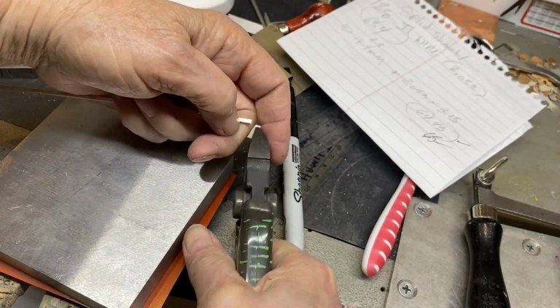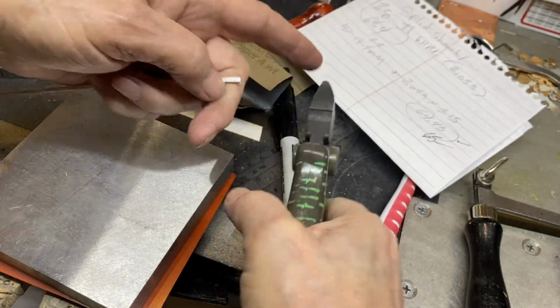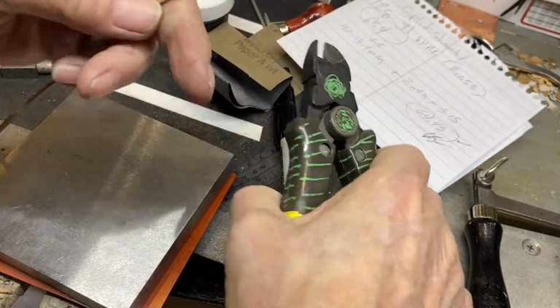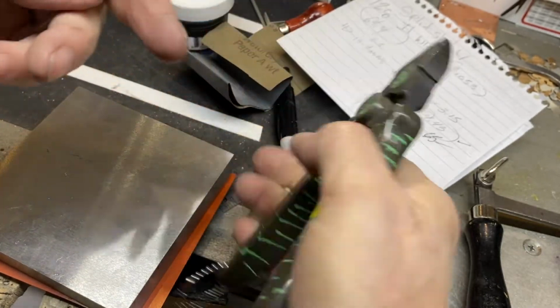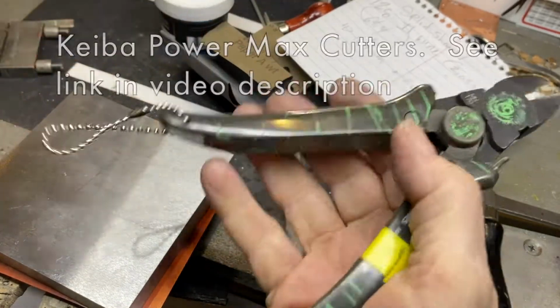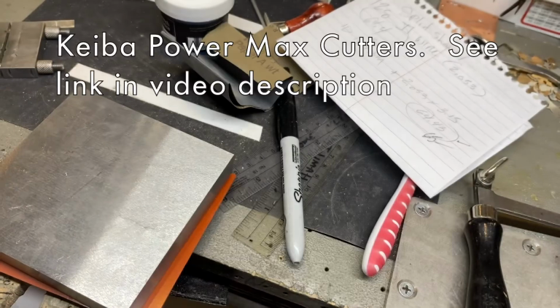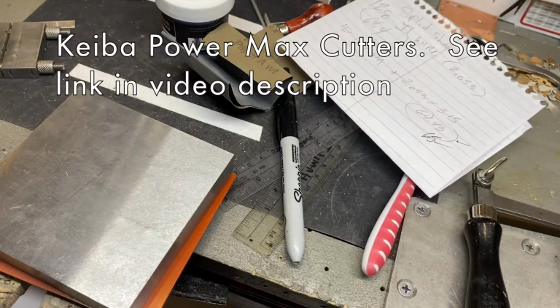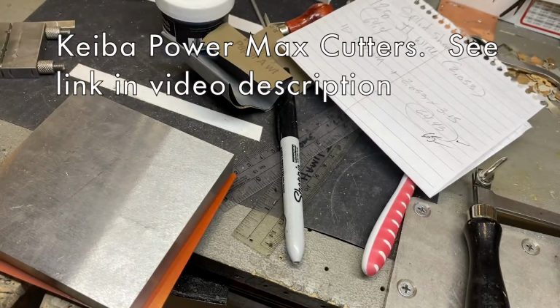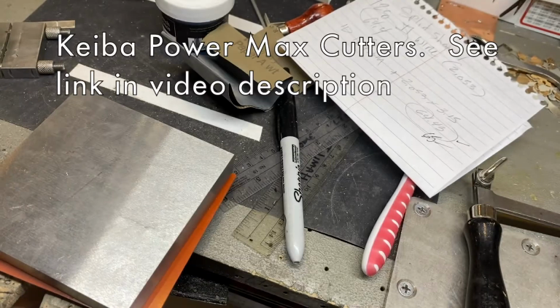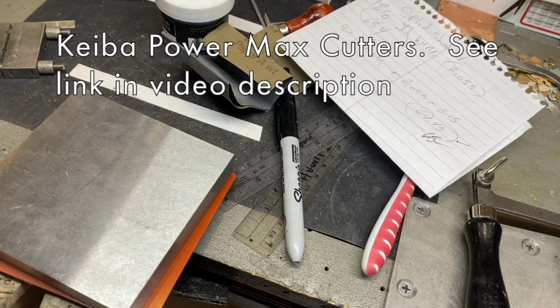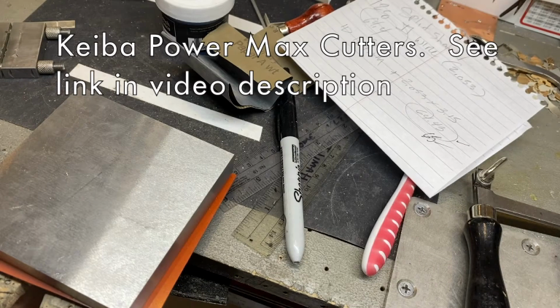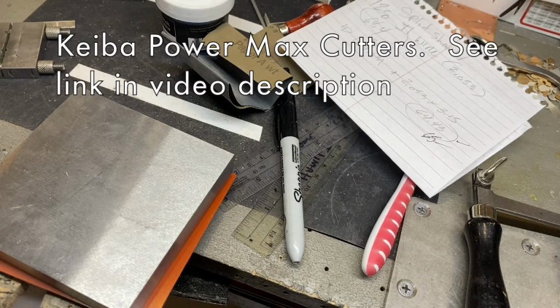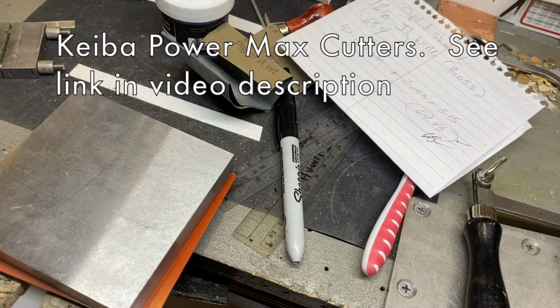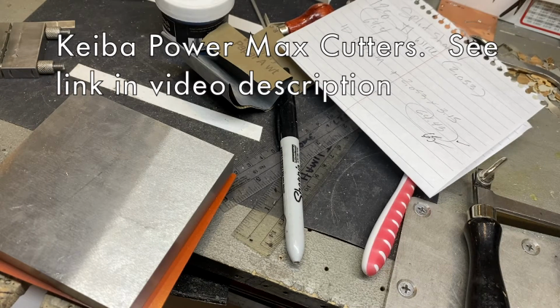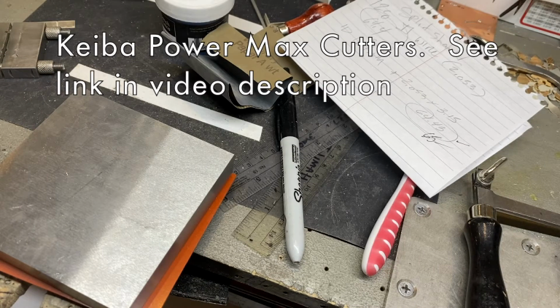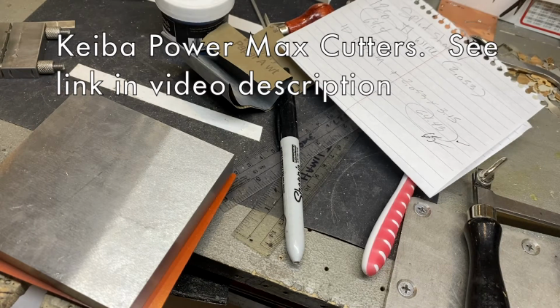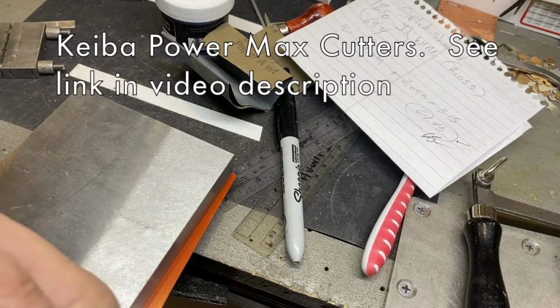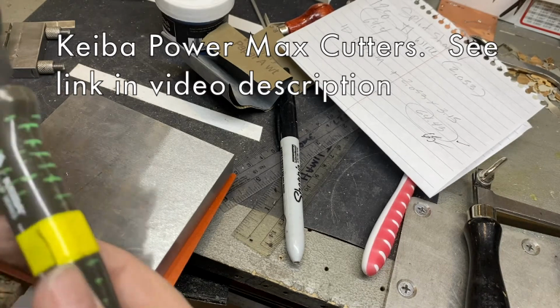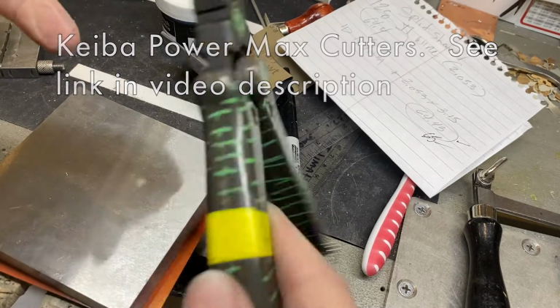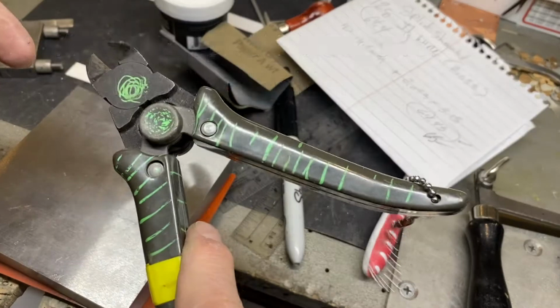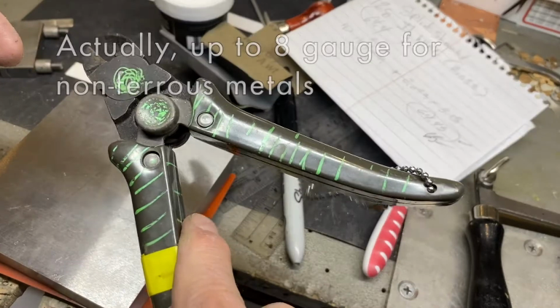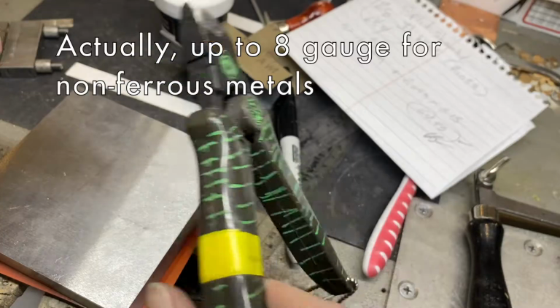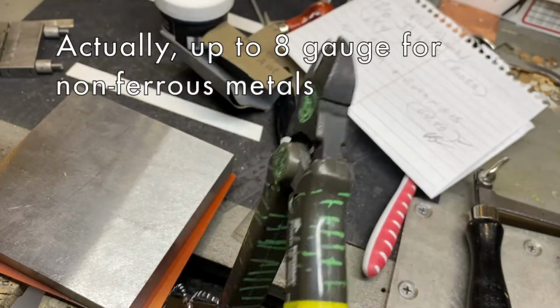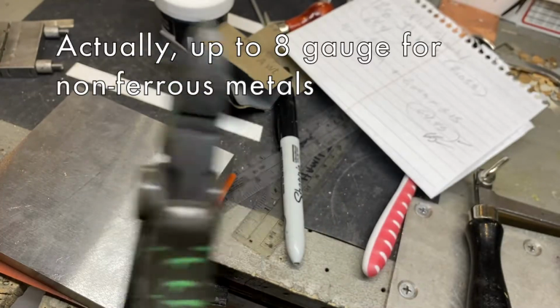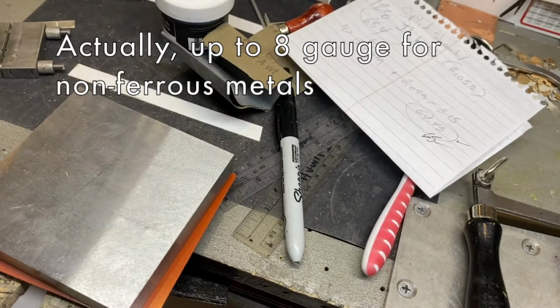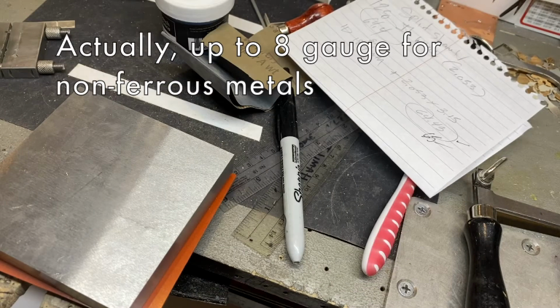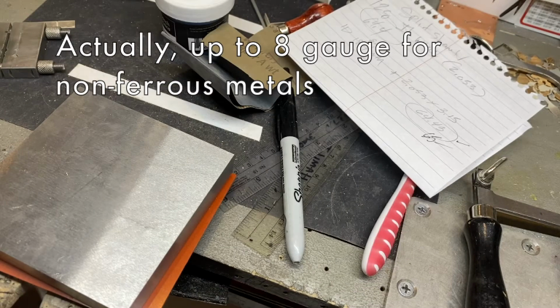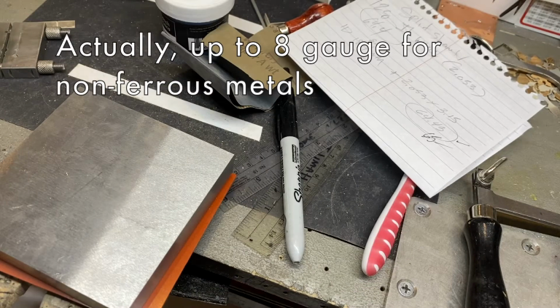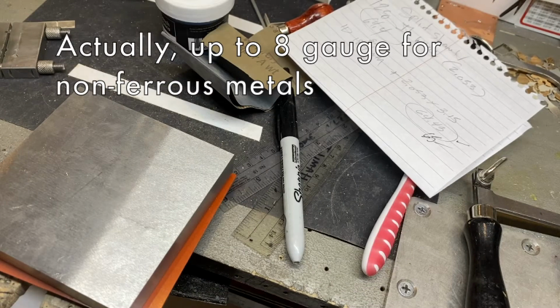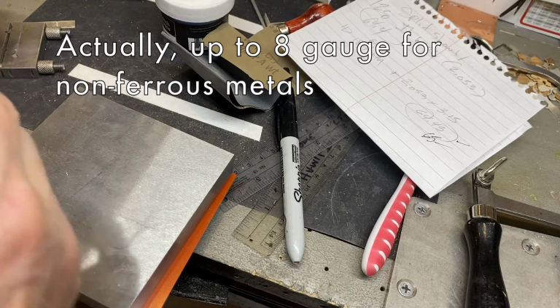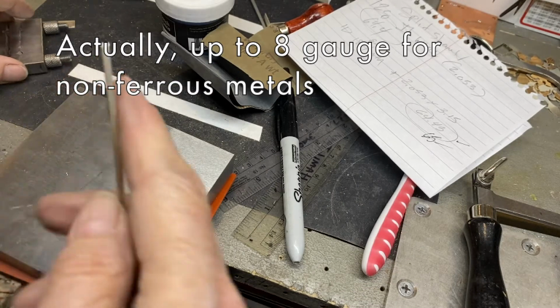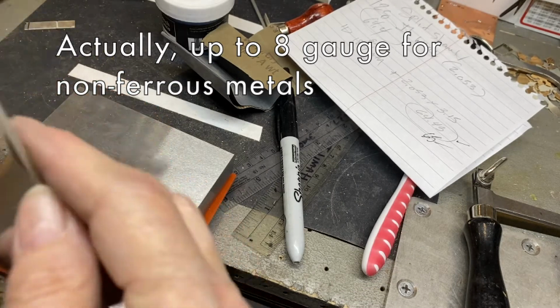Make sure yours can handle this gauge of metal. These are — what did we figure out — up to 10 gauge, I think it was. Don't hold me to that.